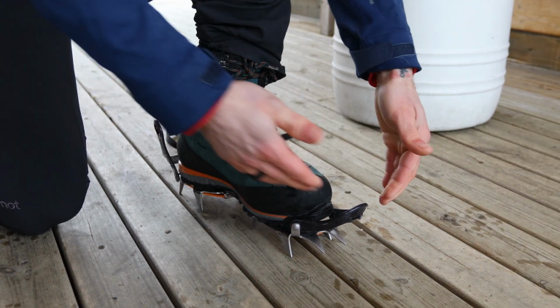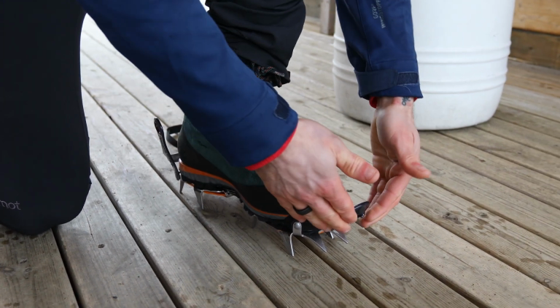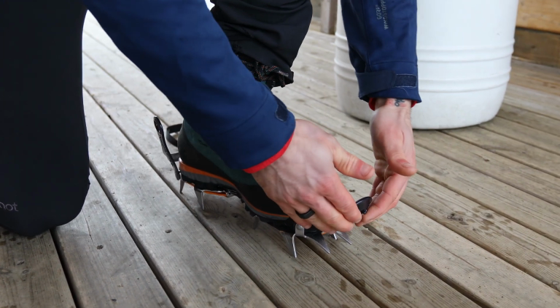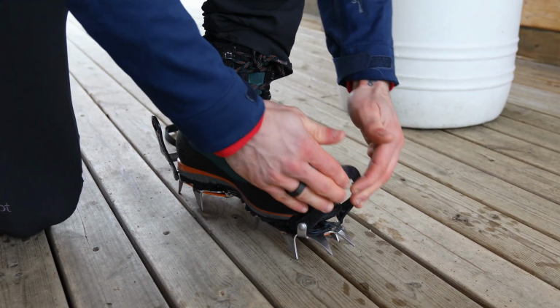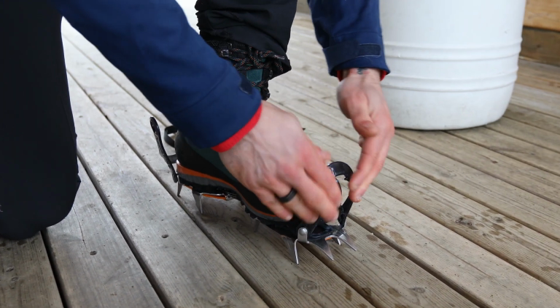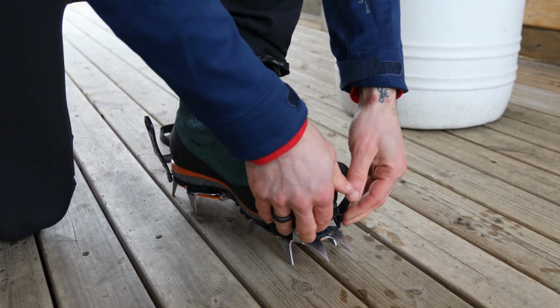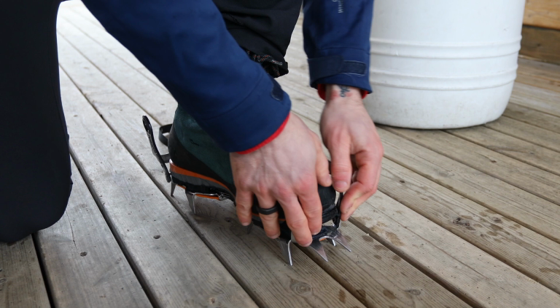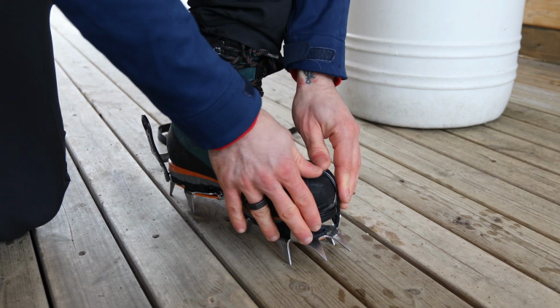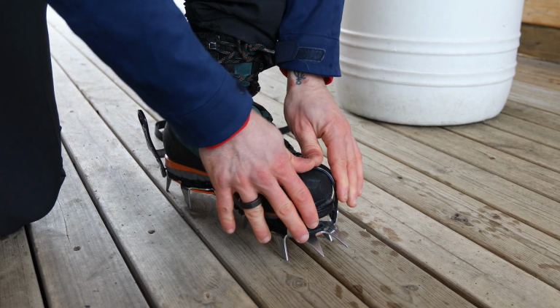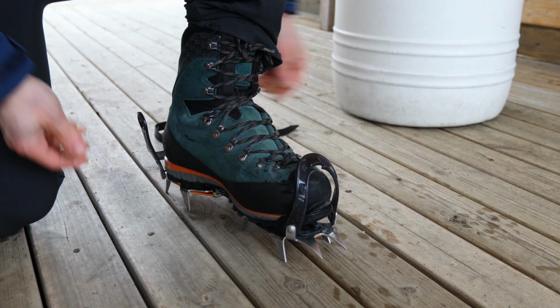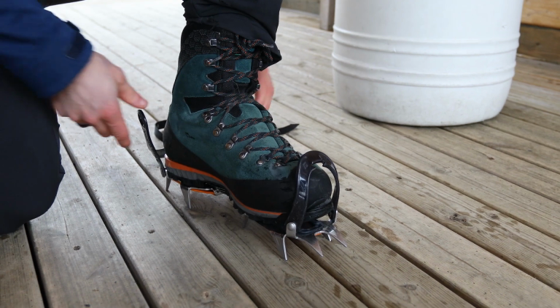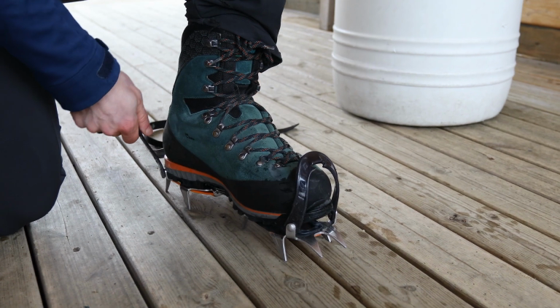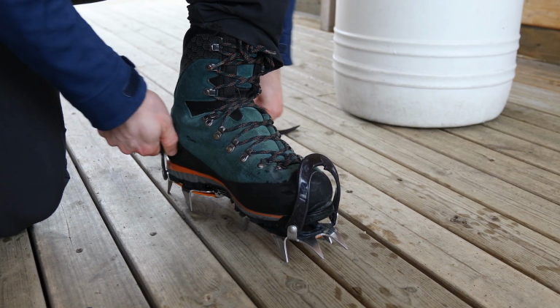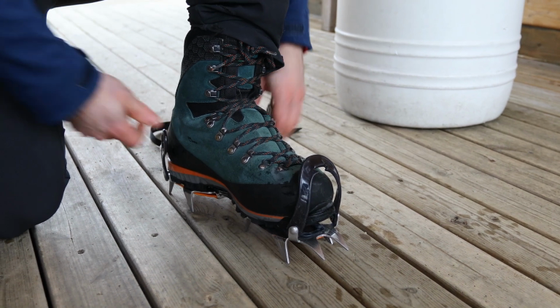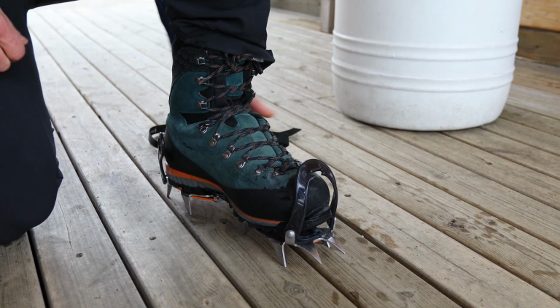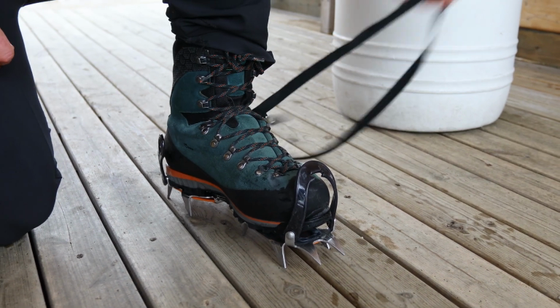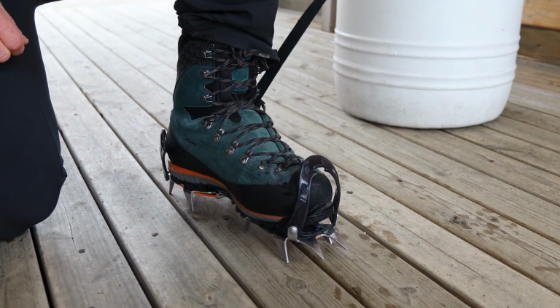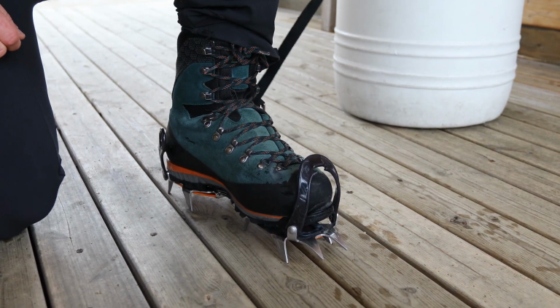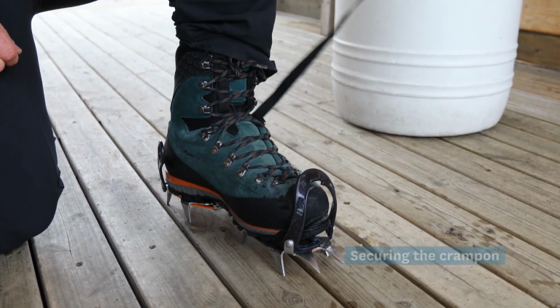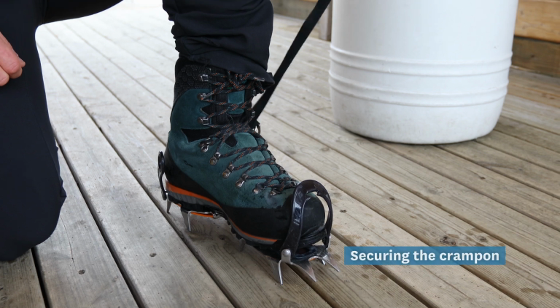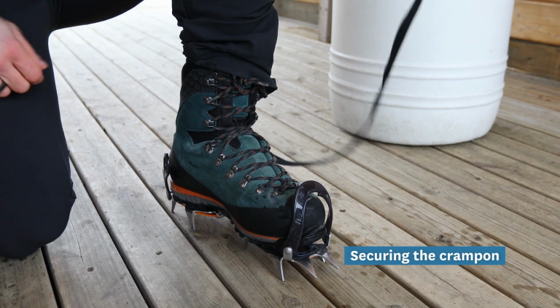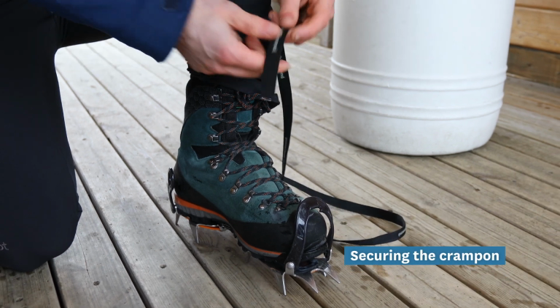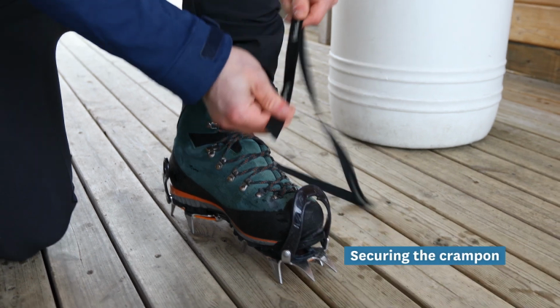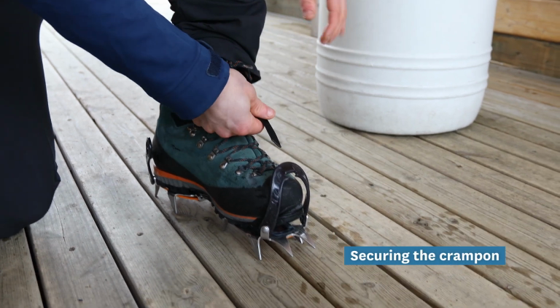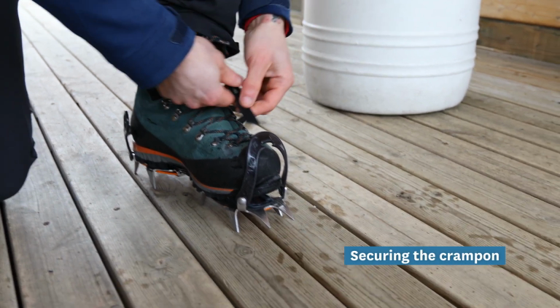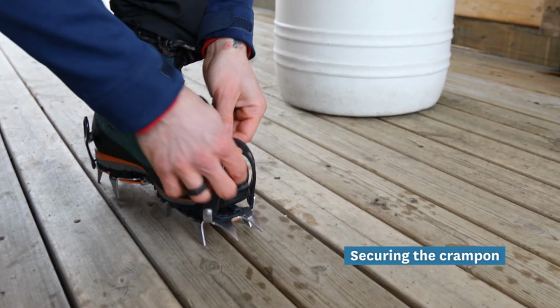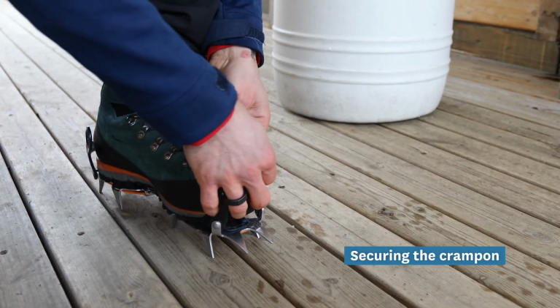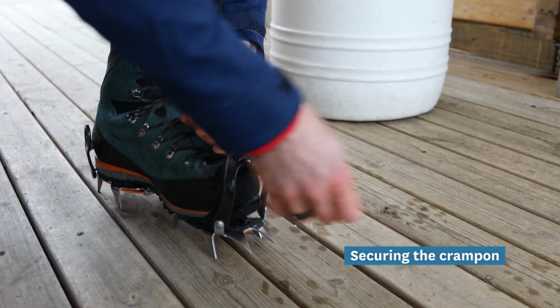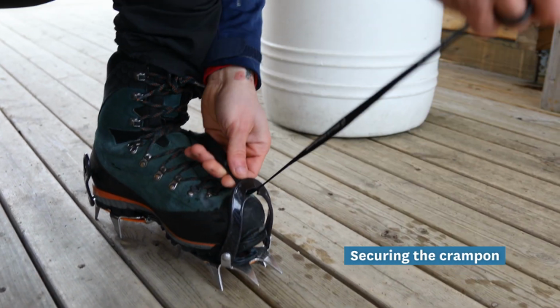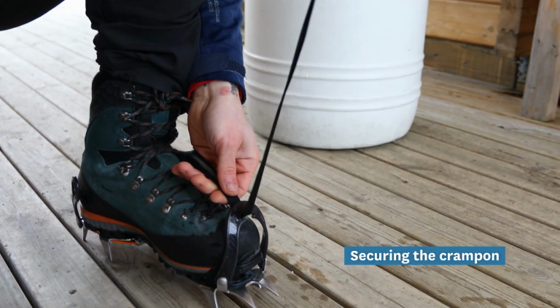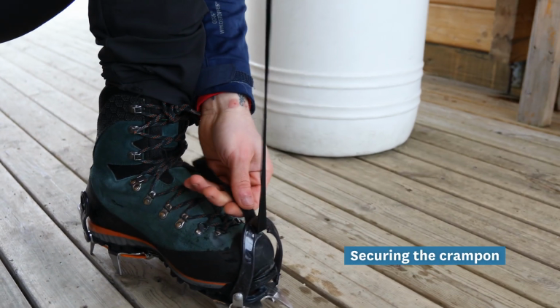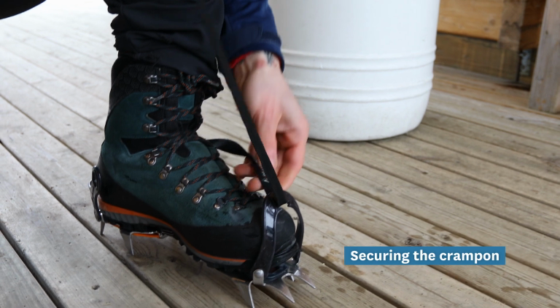Then we close the back, we close the plastic loop on our boot, we do the same with the back, and we start working with the strap. We fit the strap through the plastic loop in the front.